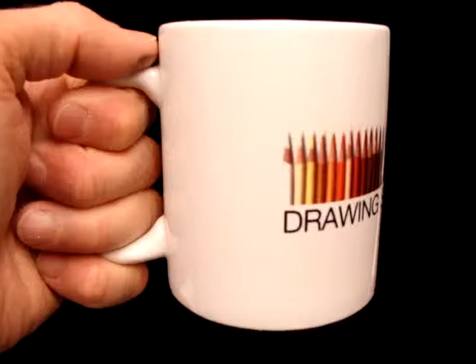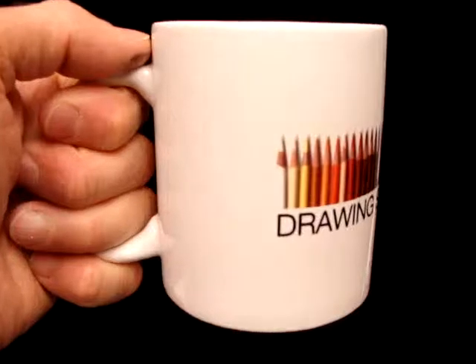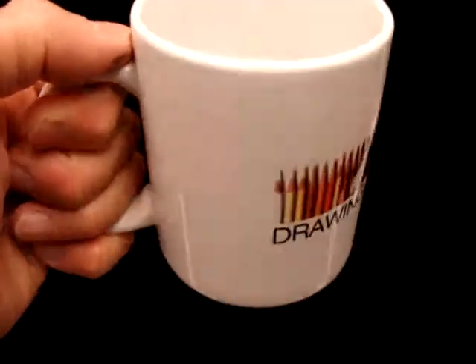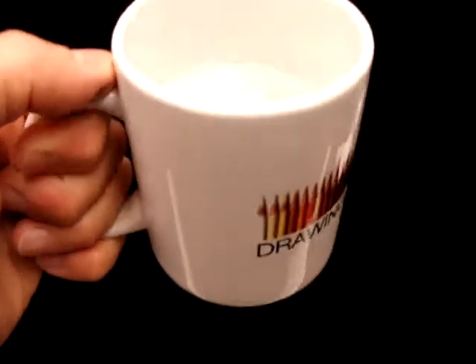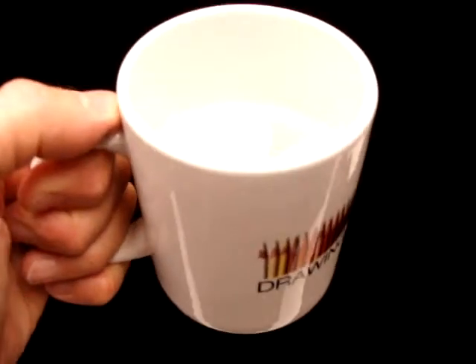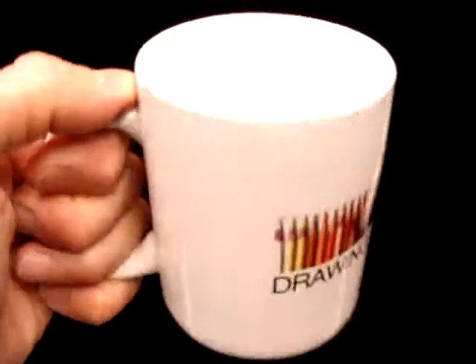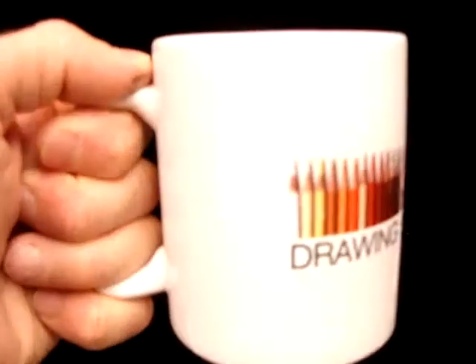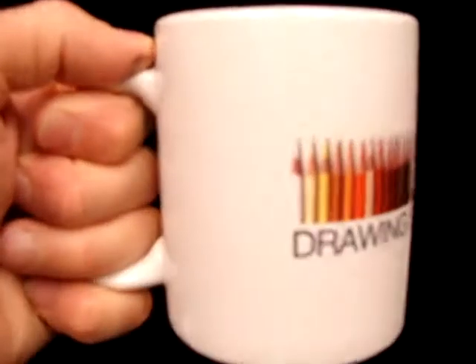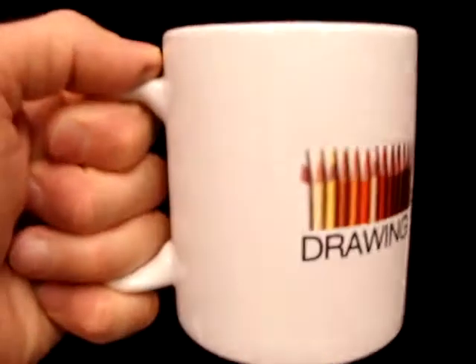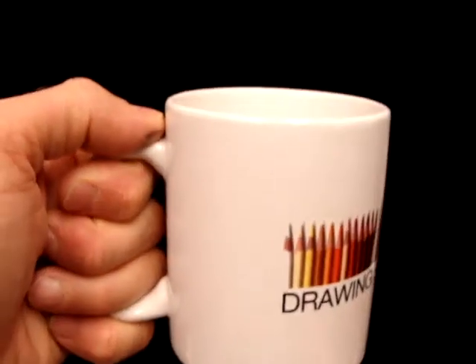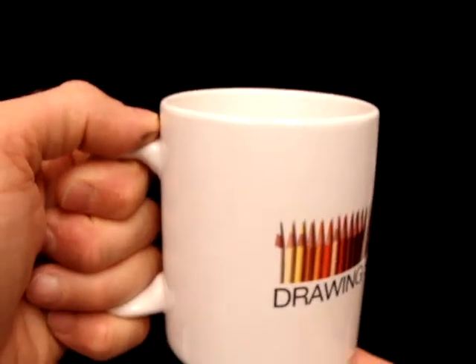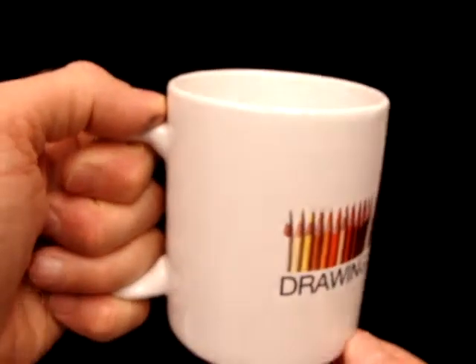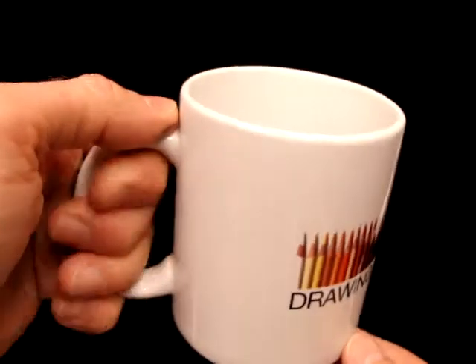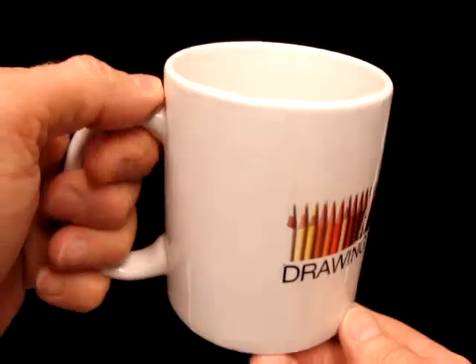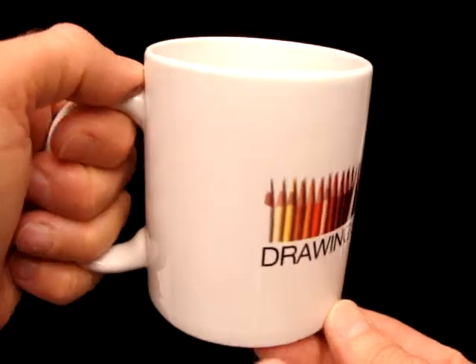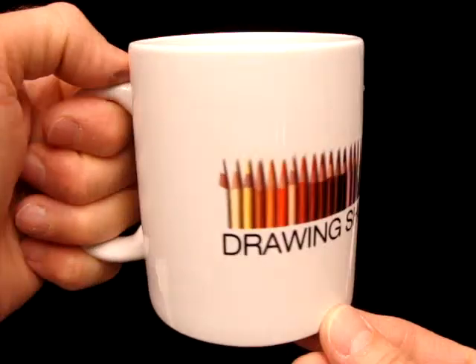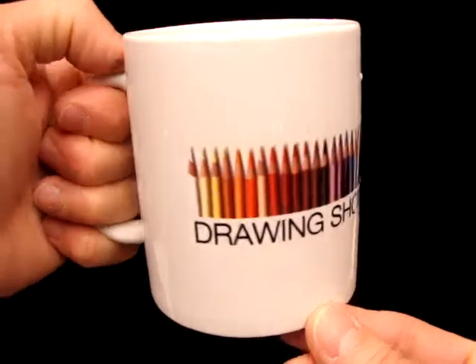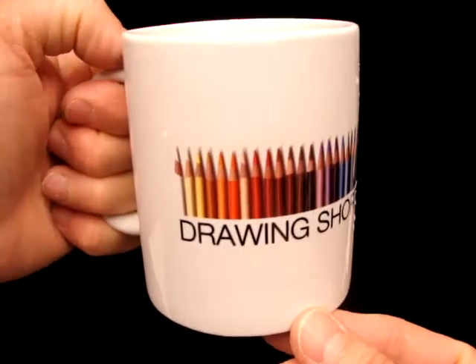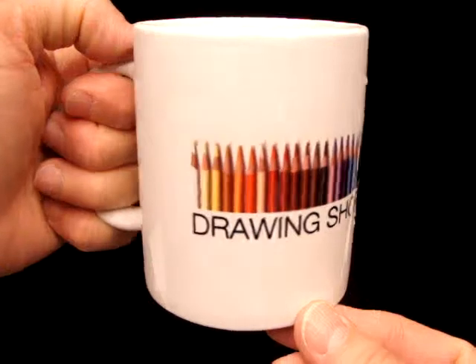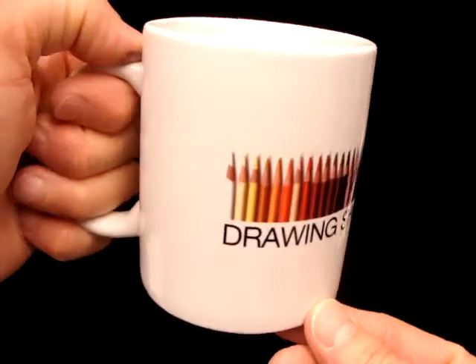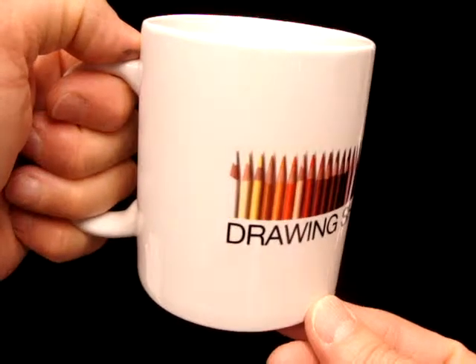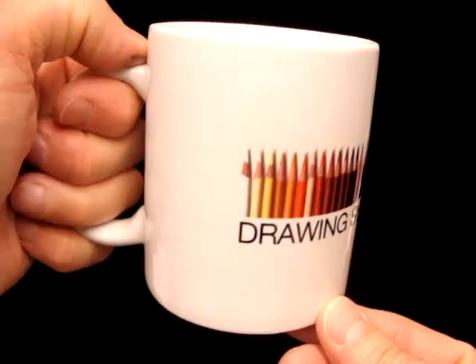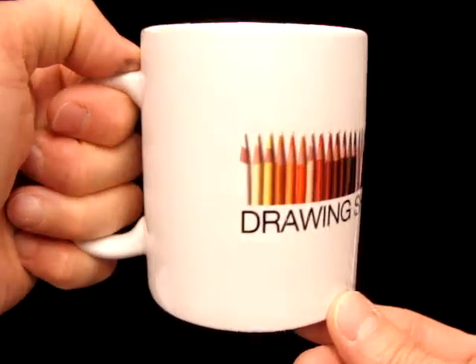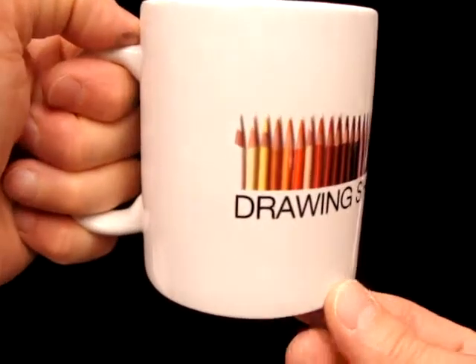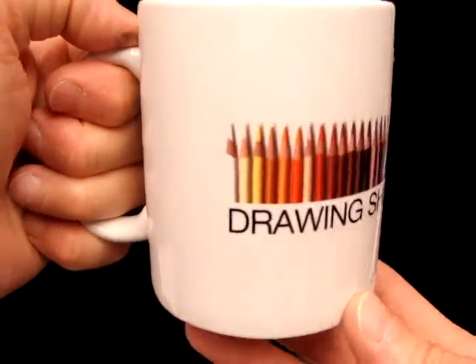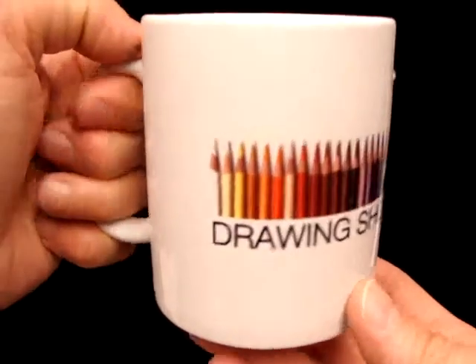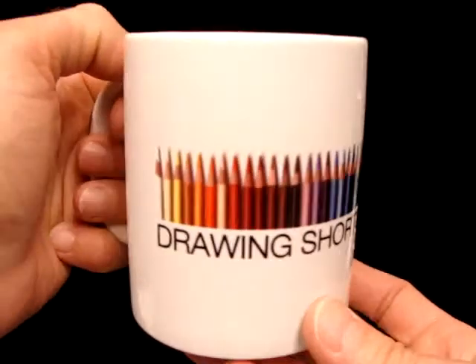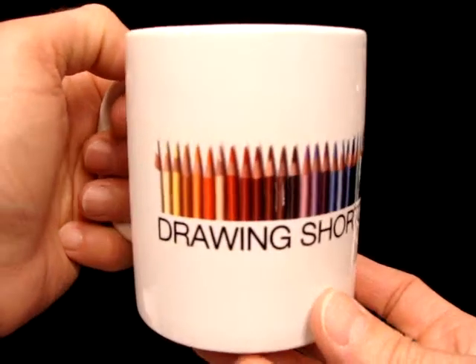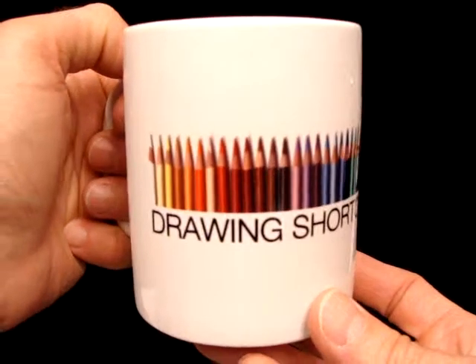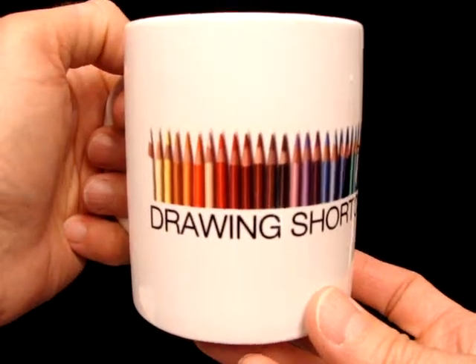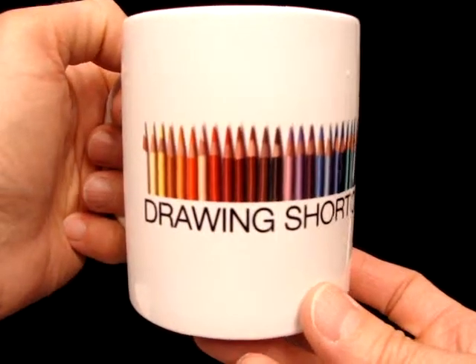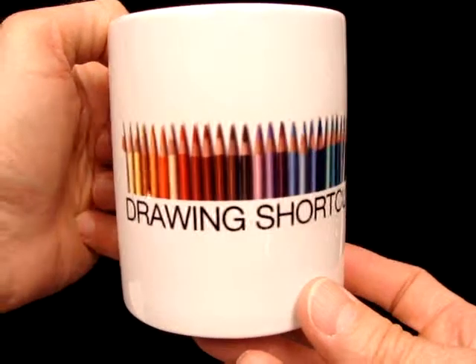Hey, I just wanted to show you something cool. I had a bunch of coffee cups made by a company called Cafe Press, and they'll take a JPEG and put it right on the front of a cup.